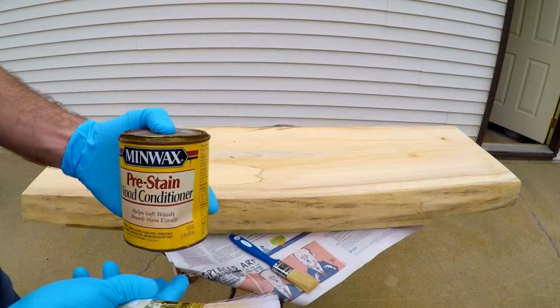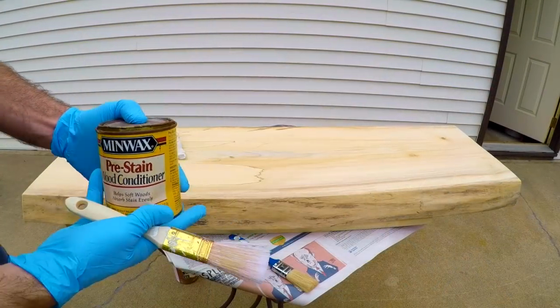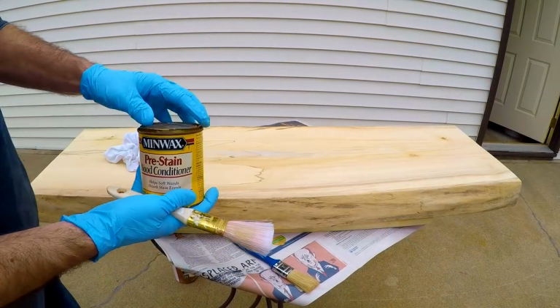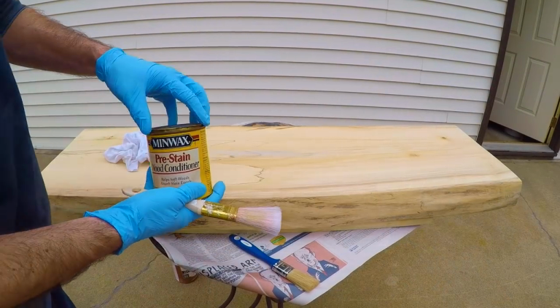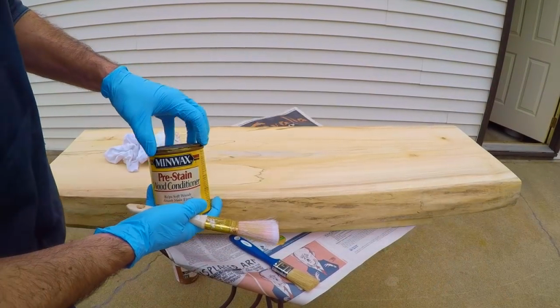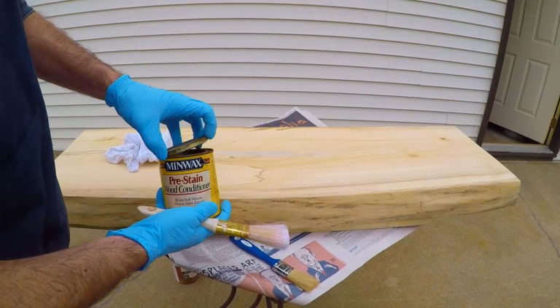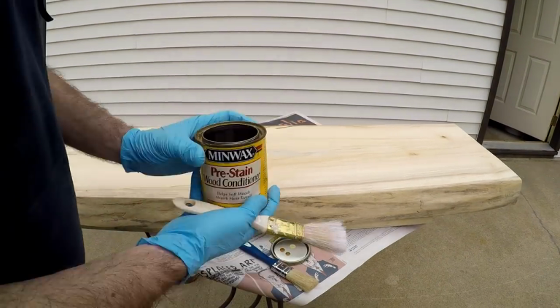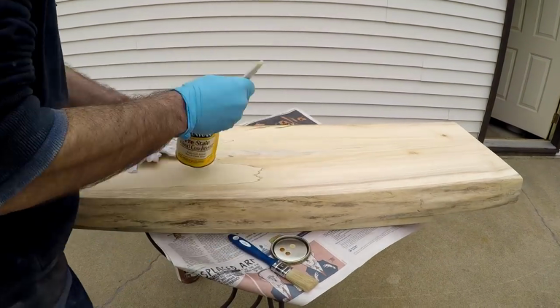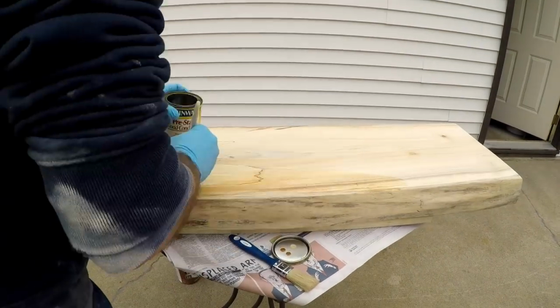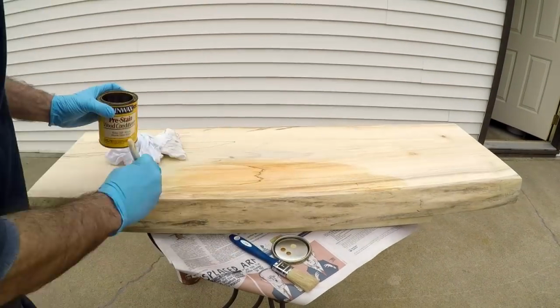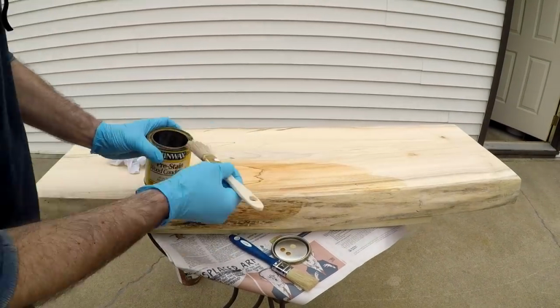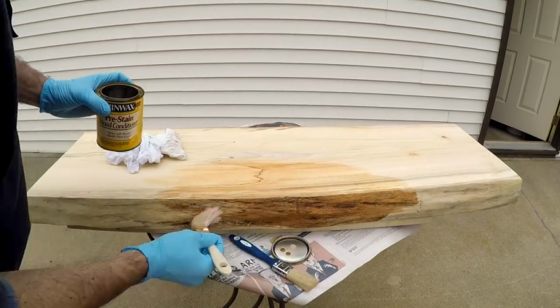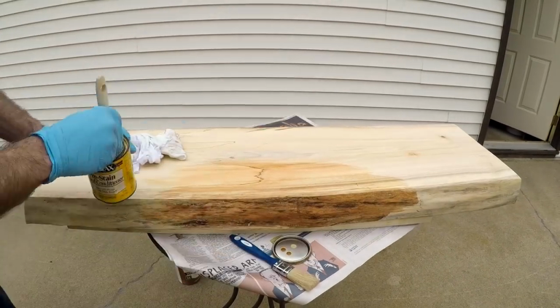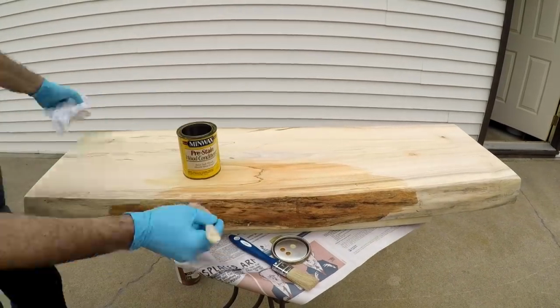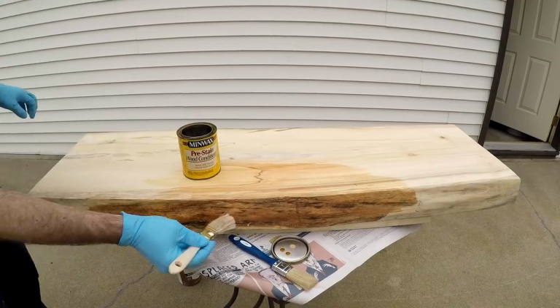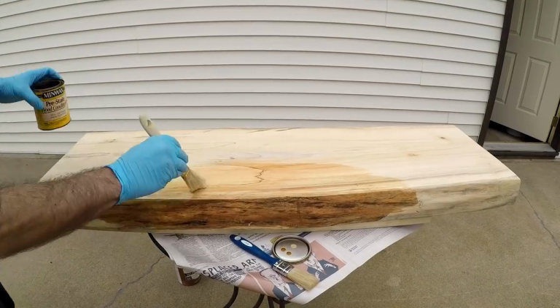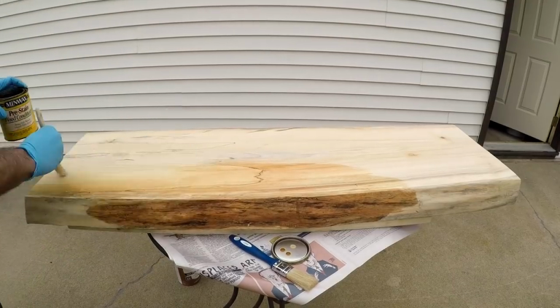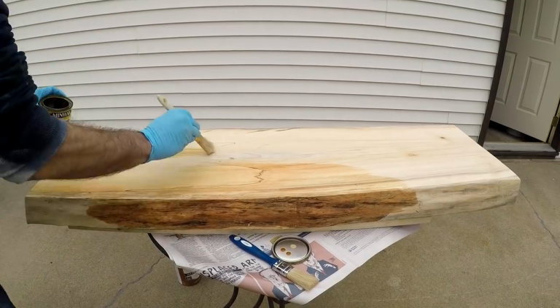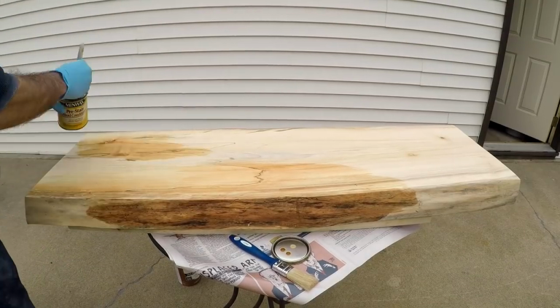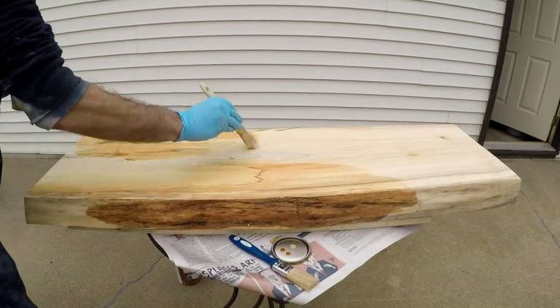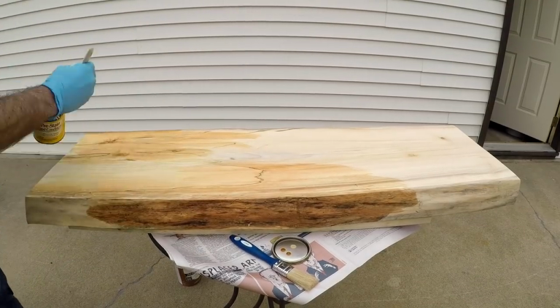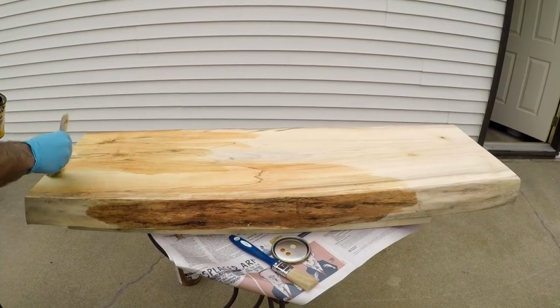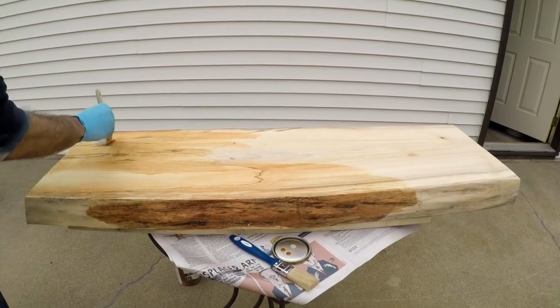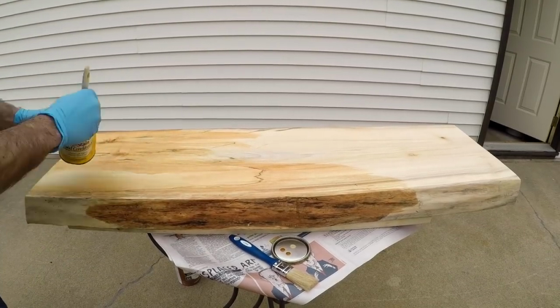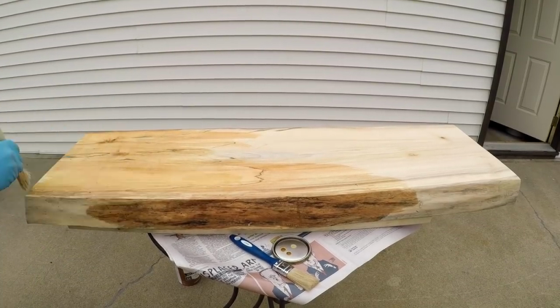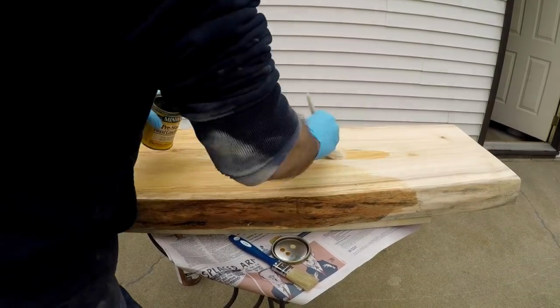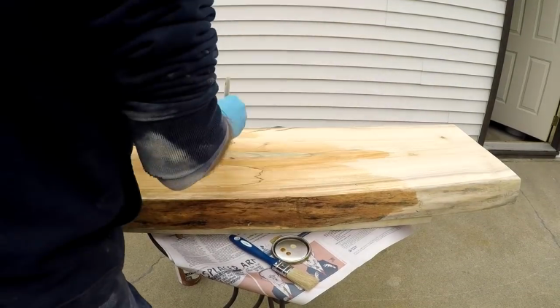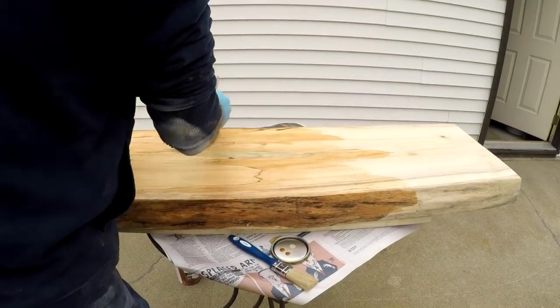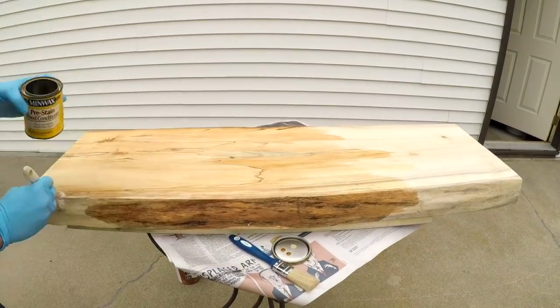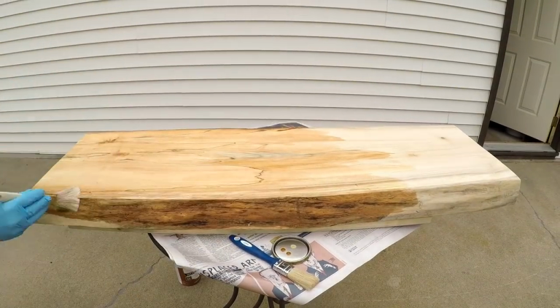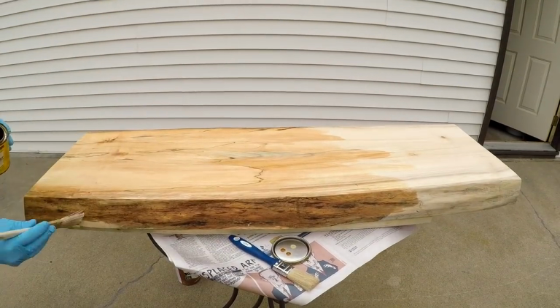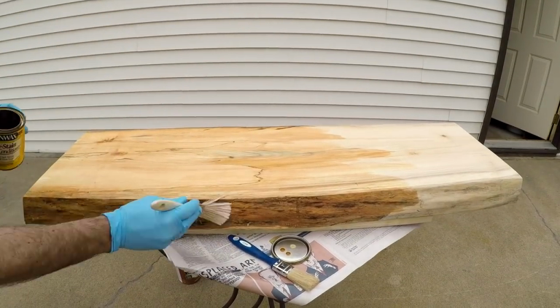I'm using this pre-stain wood conditioner because this is a softer wood and the stain tends to show up blotchy unless you use a pre-conditioner on the wood.